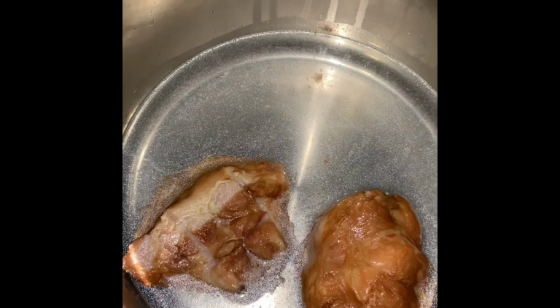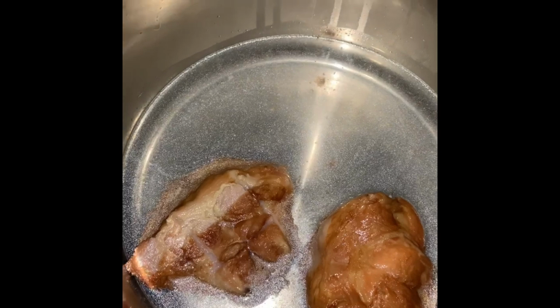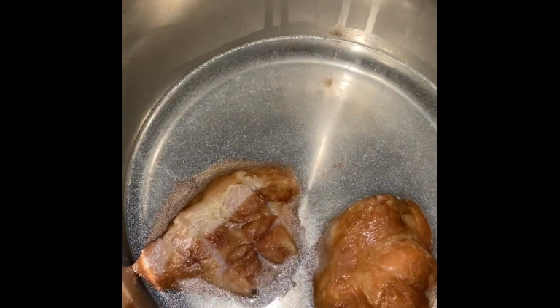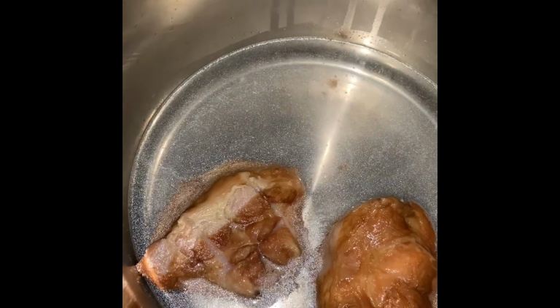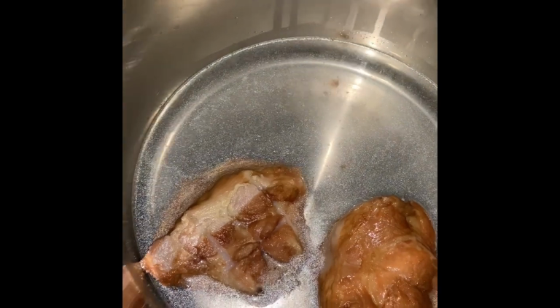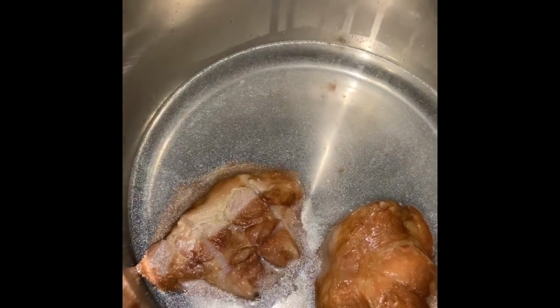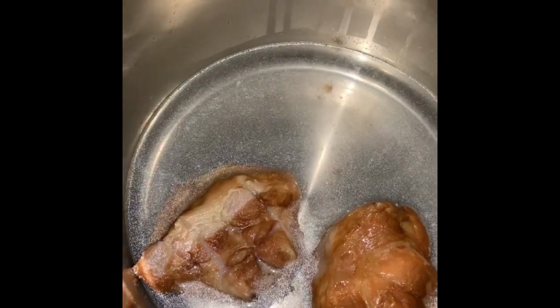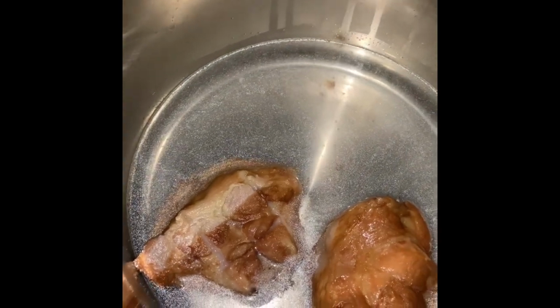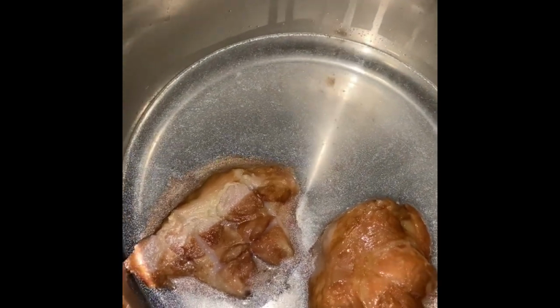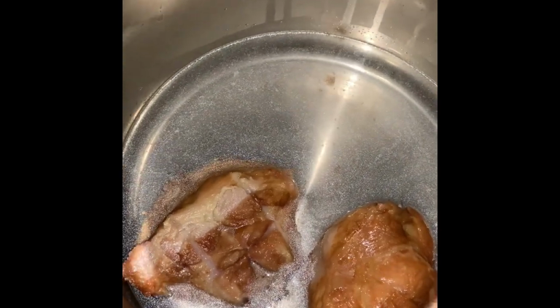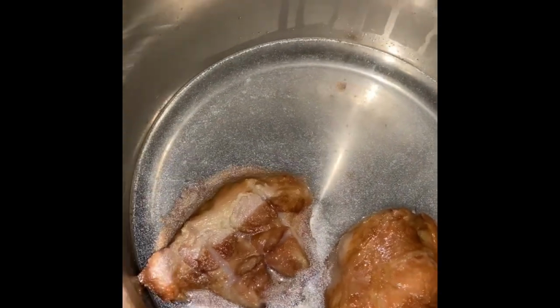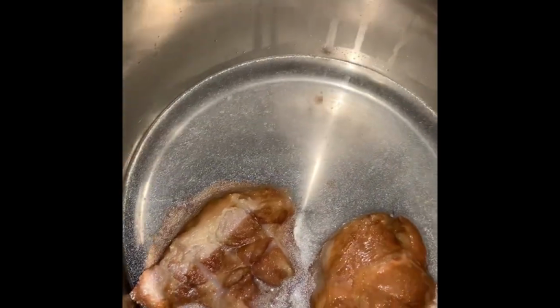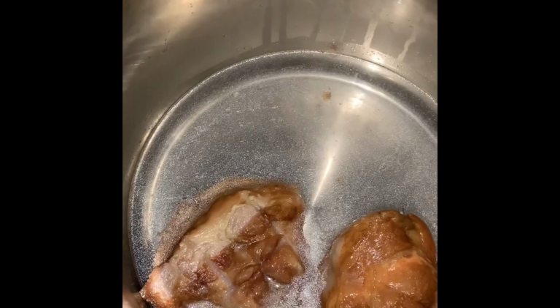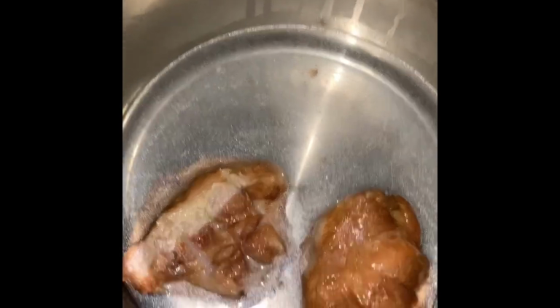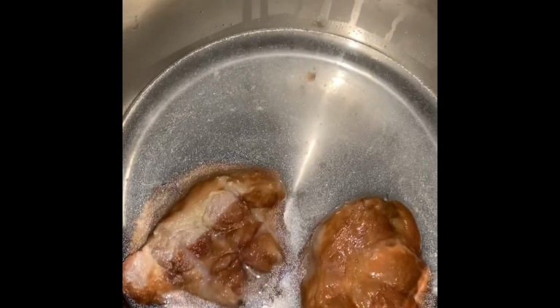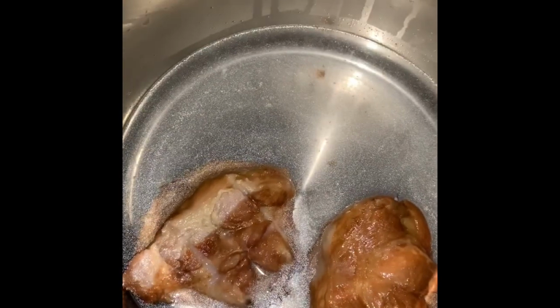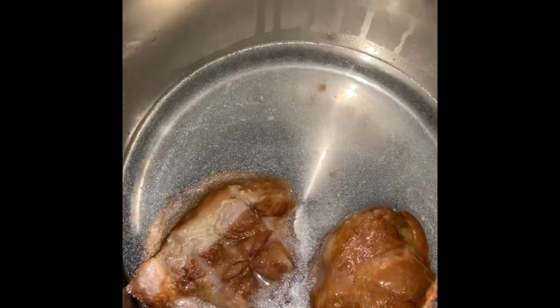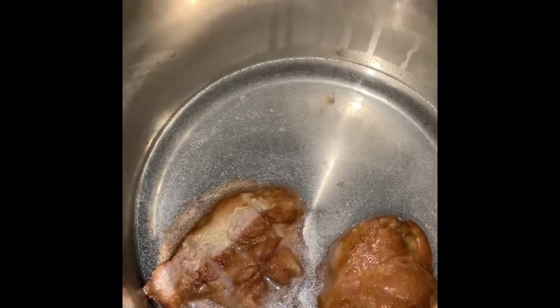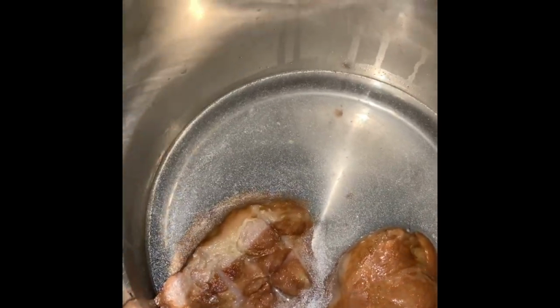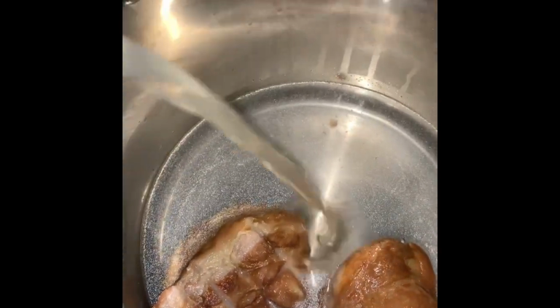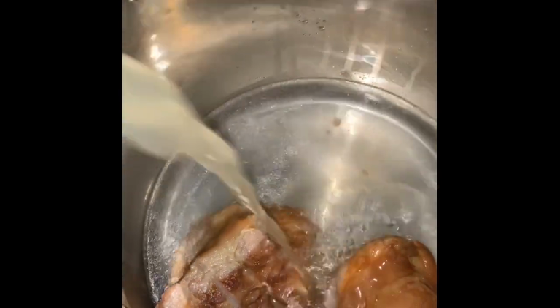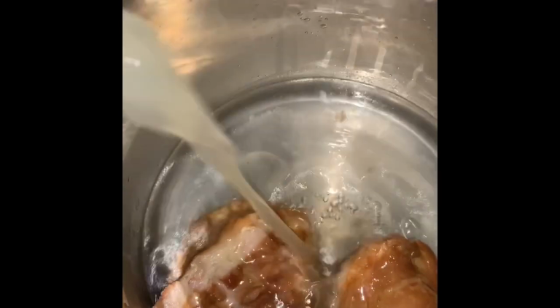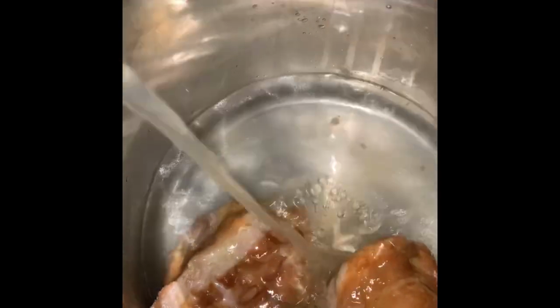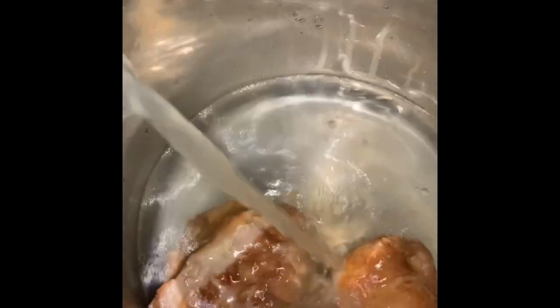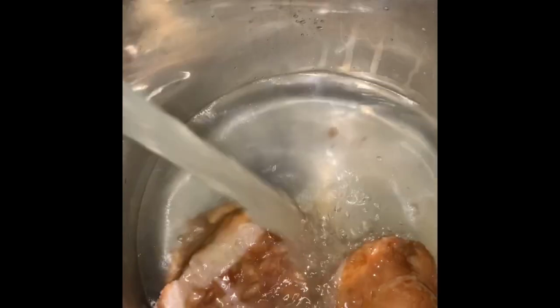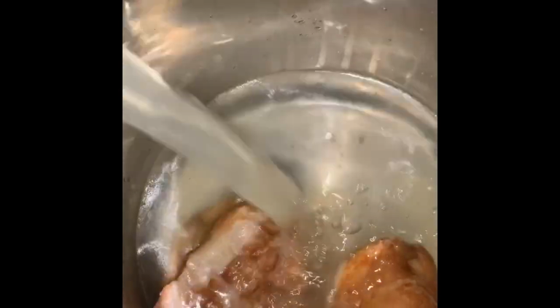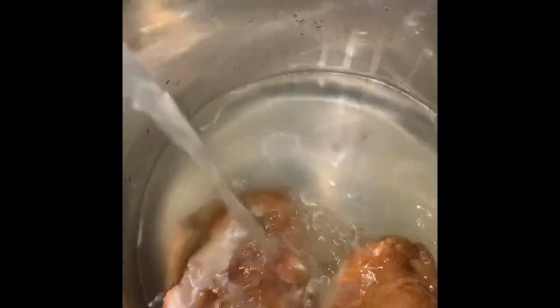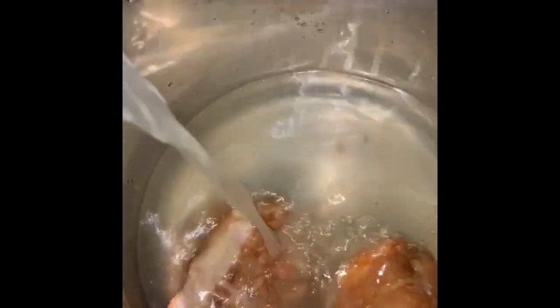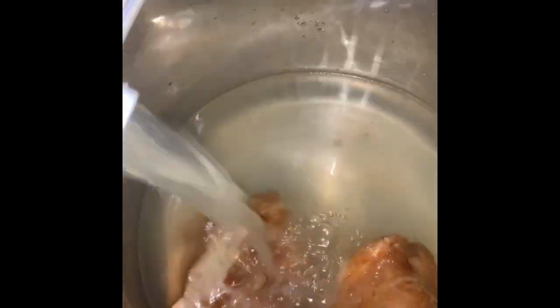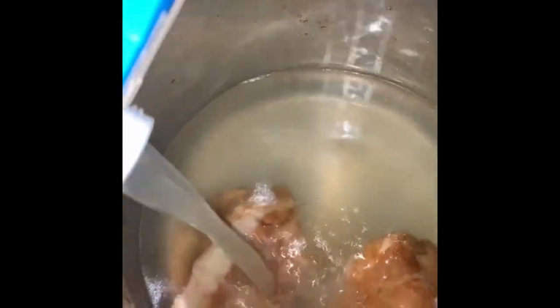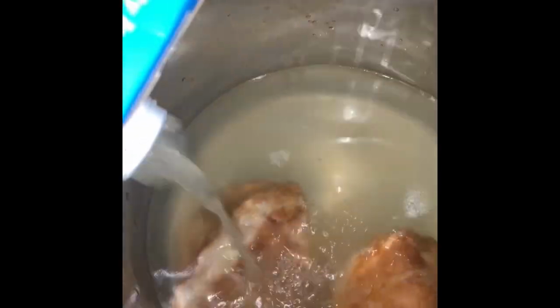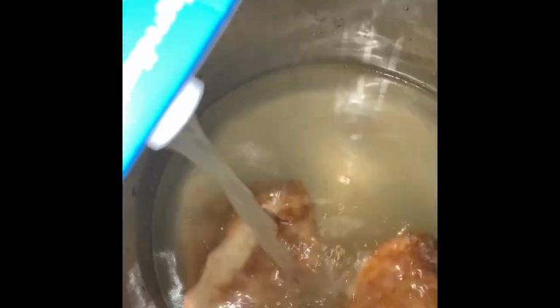First, take your two turkey tails and put them in a pot of water. Fill it up where they're just about to cover the turkey tails, but don't cover them yet because we're going to fill the rest with some chicken broth — this is one box of chicken broth.